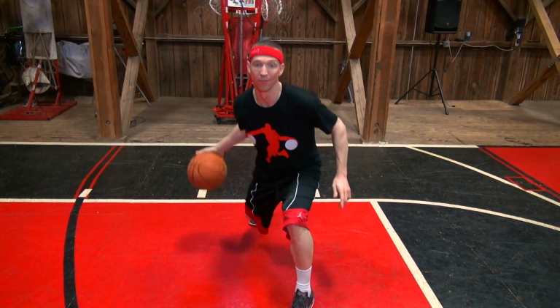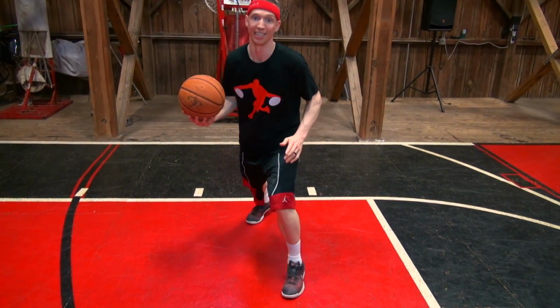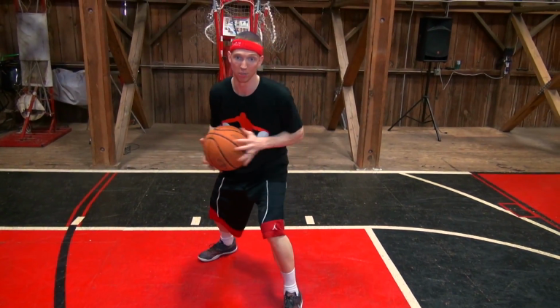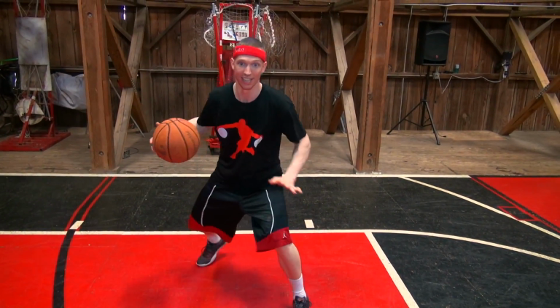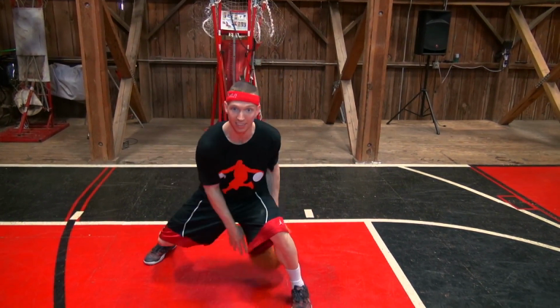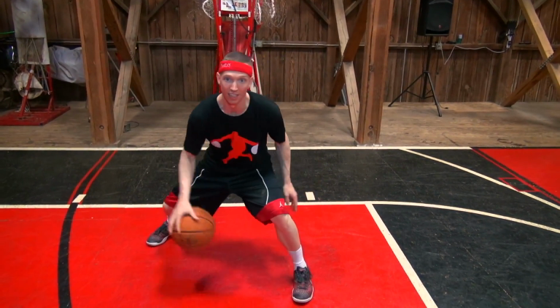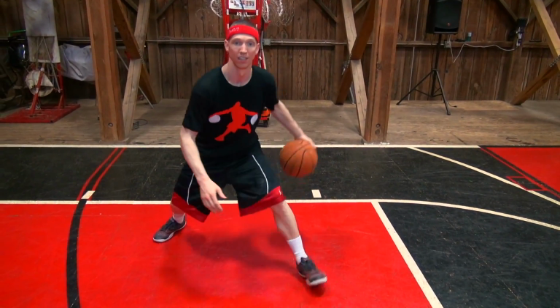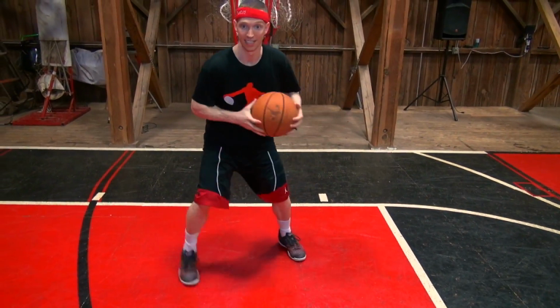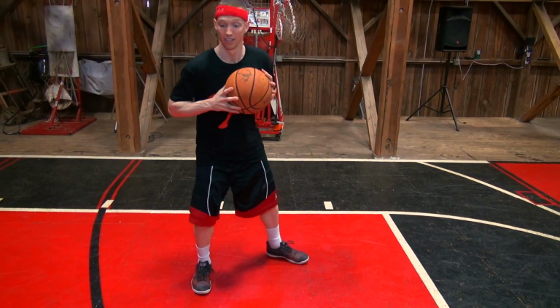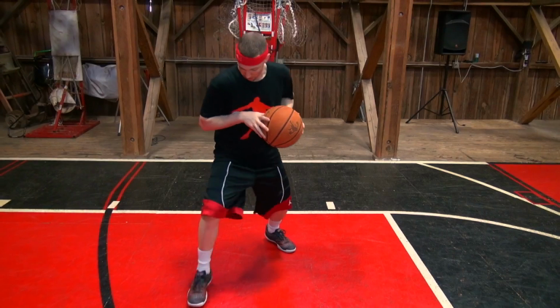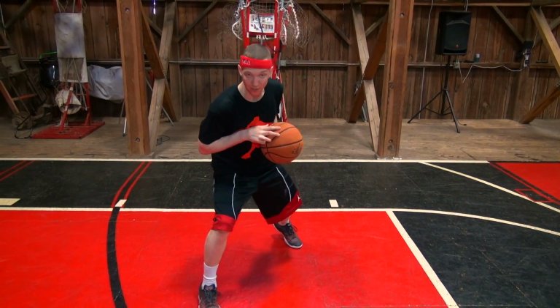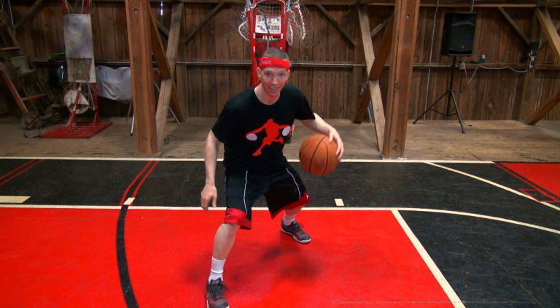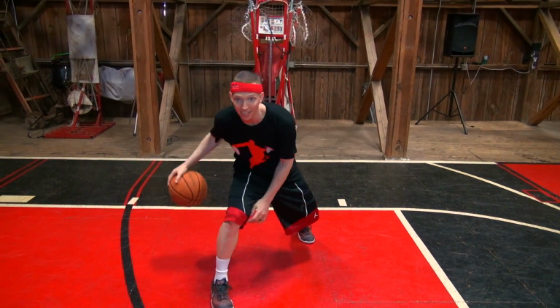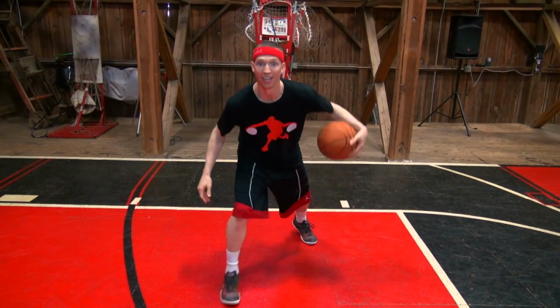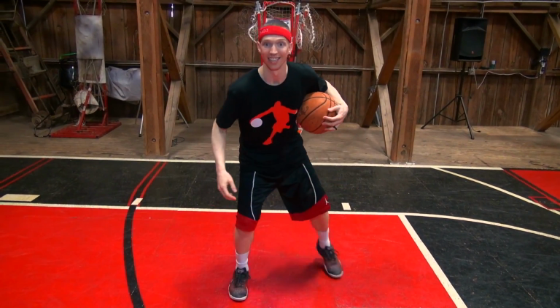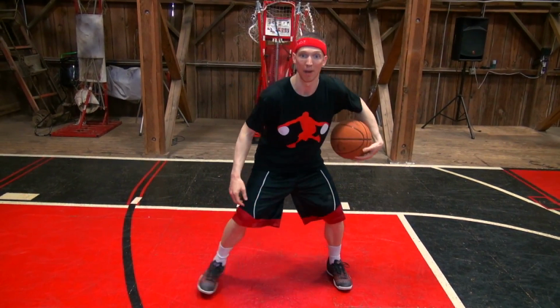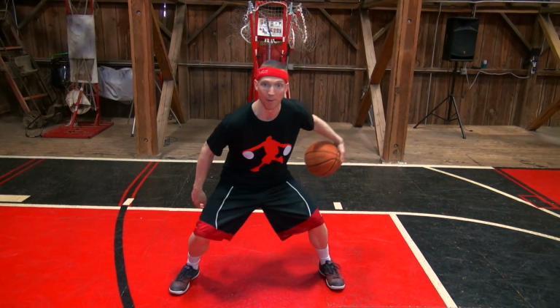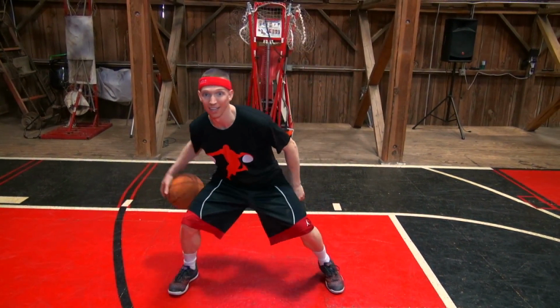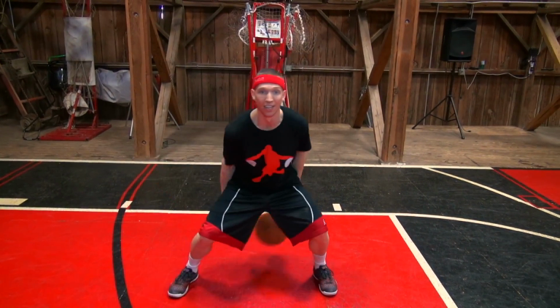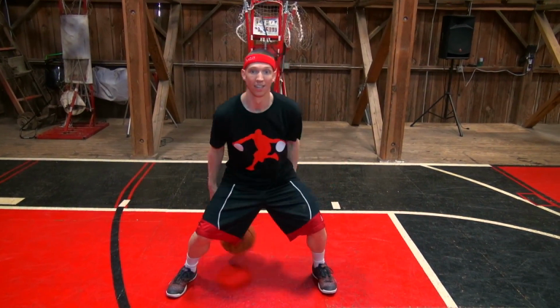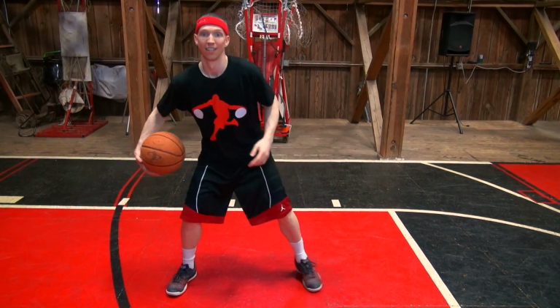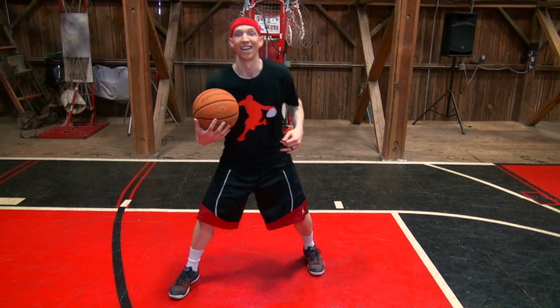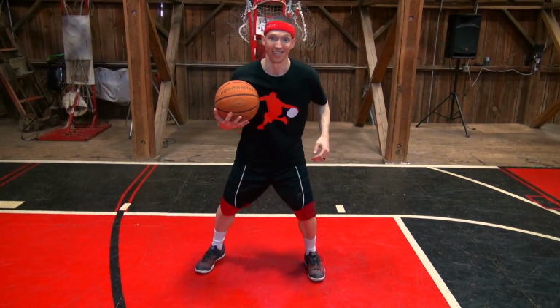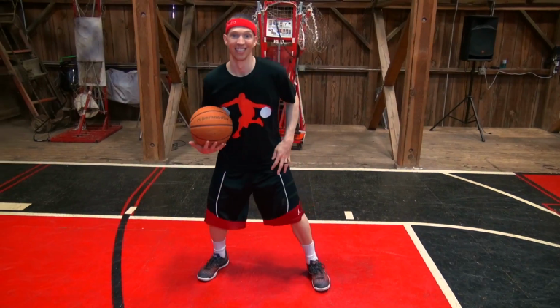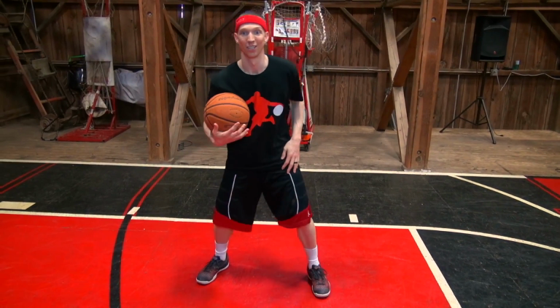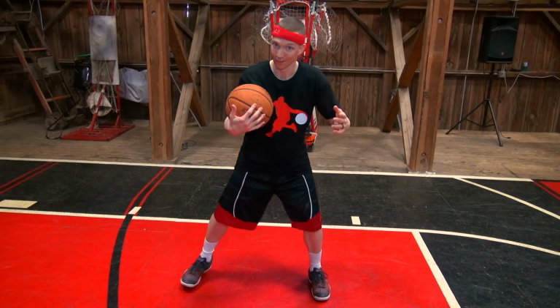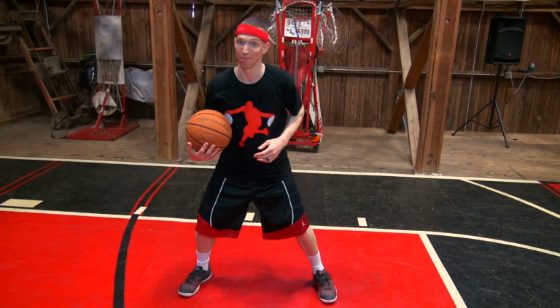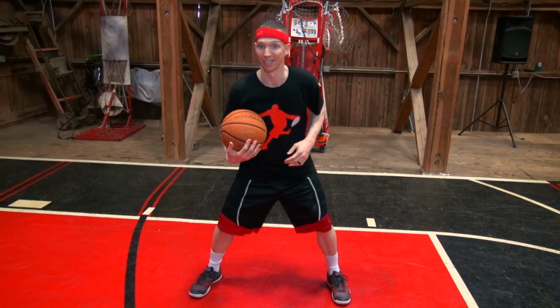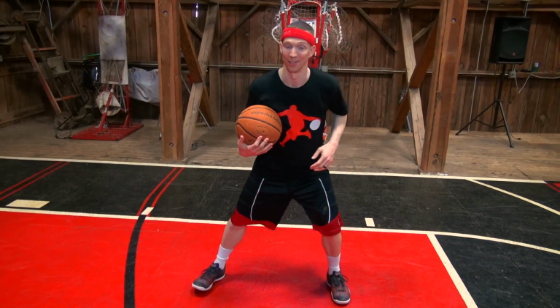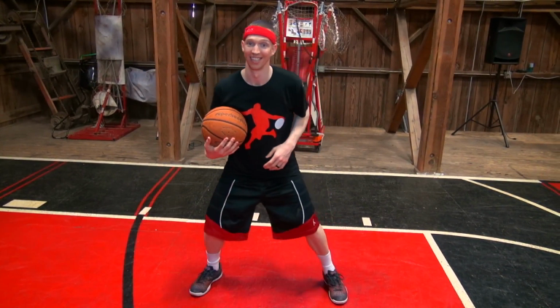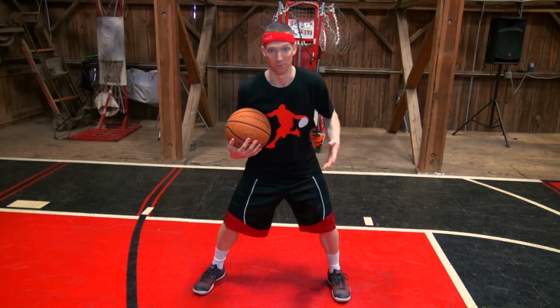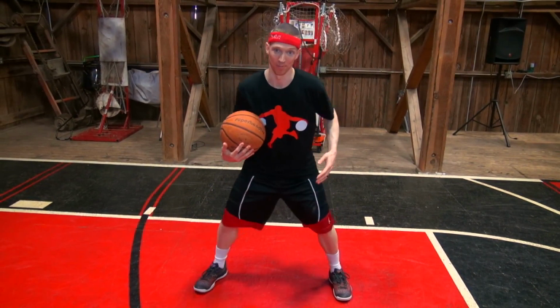Then 10 between the legs, 10 under your other leg, then 10 behind the back. Here it is — grab your basketball and do it with me.